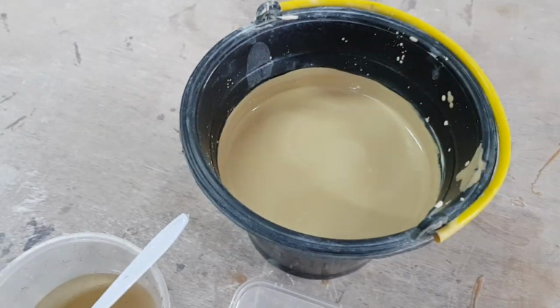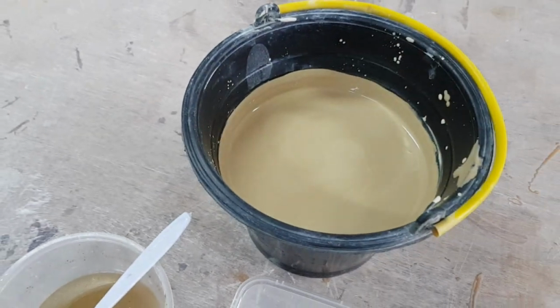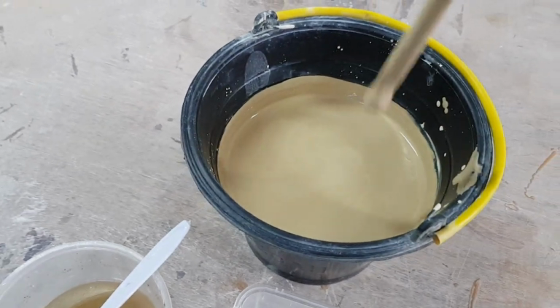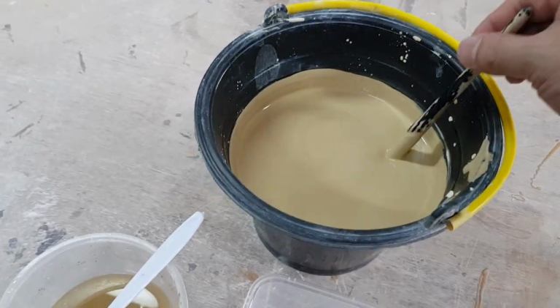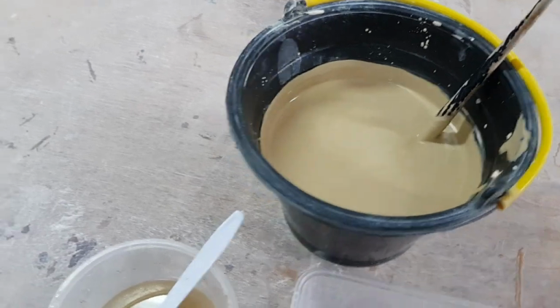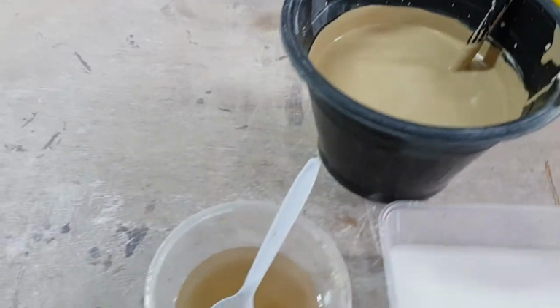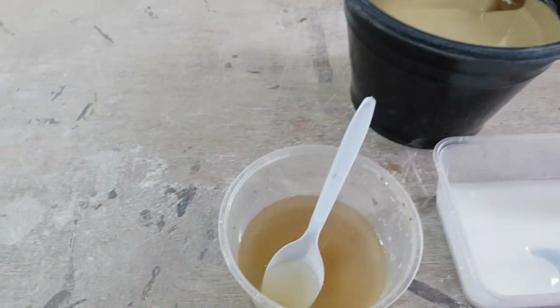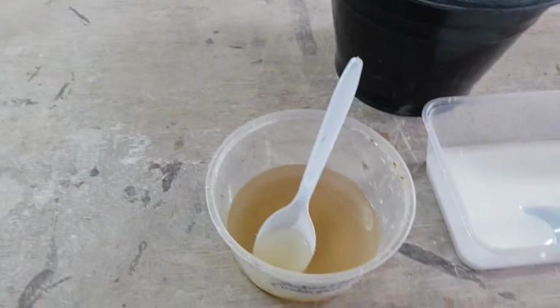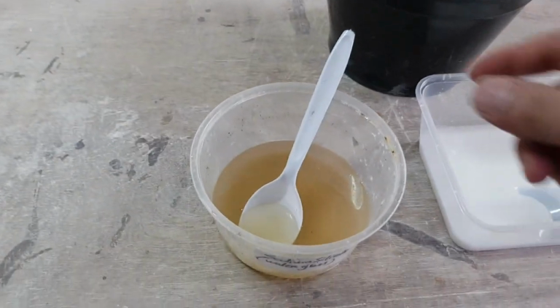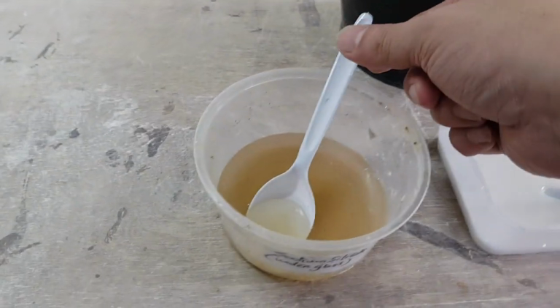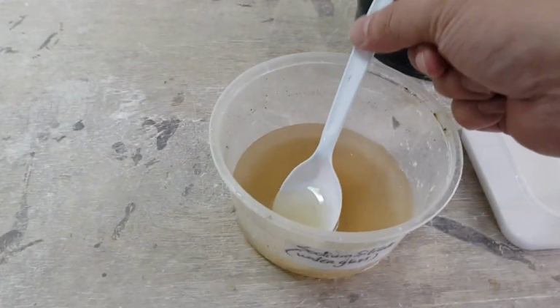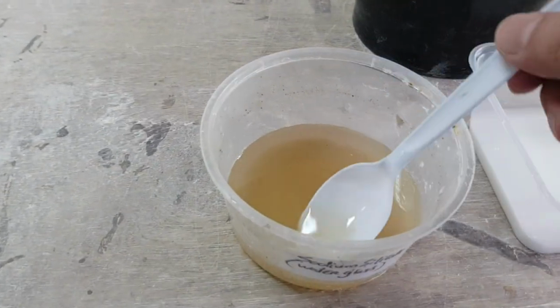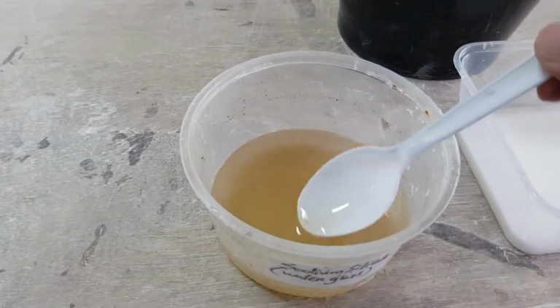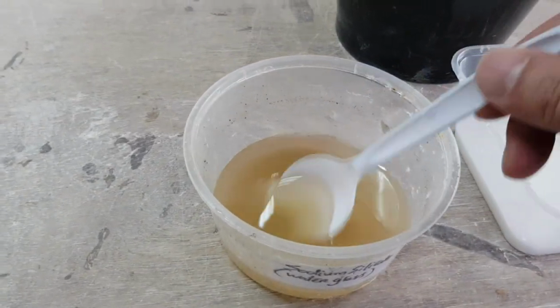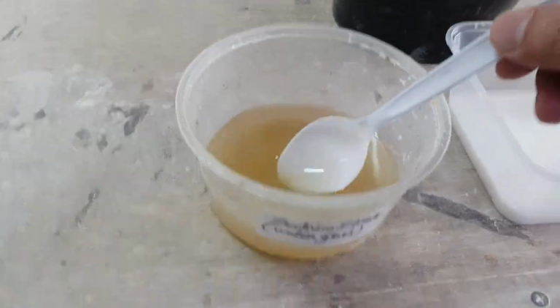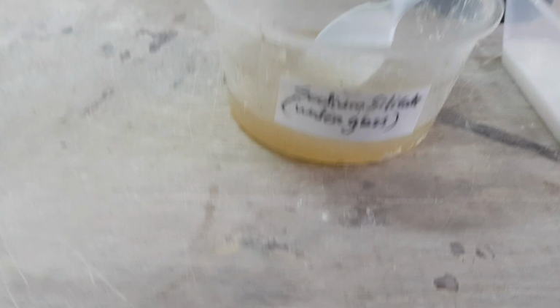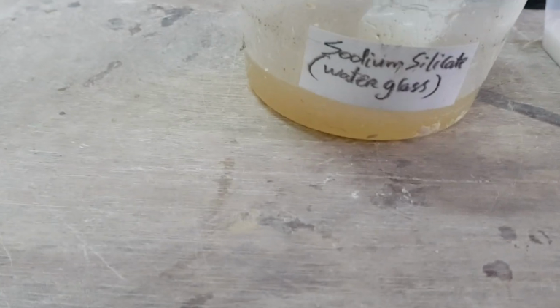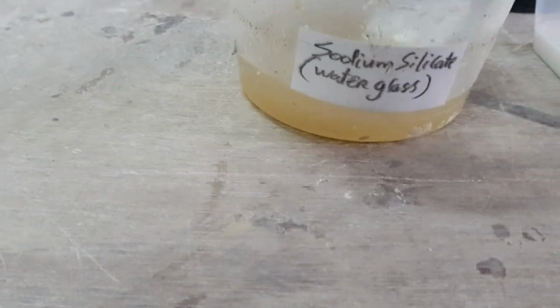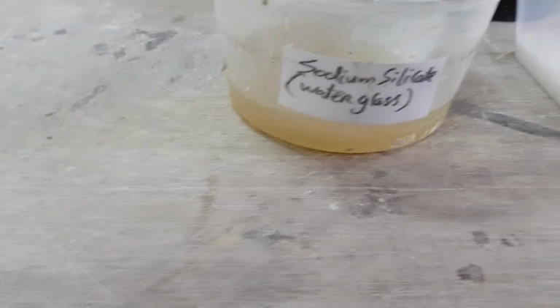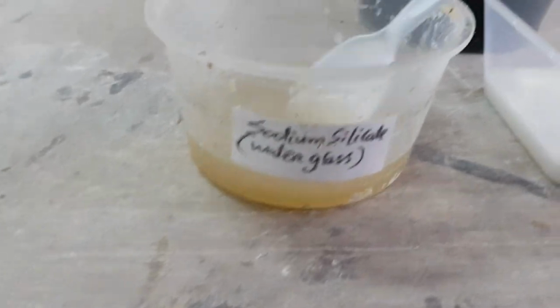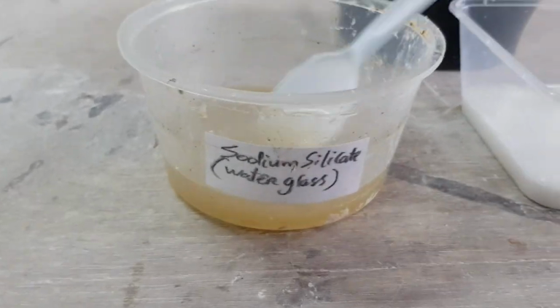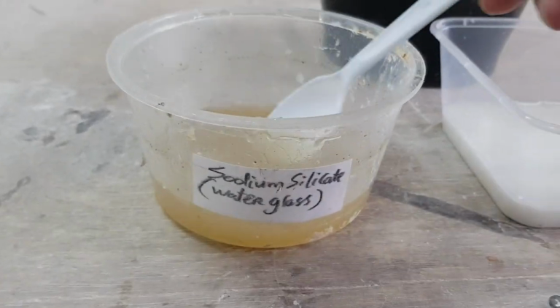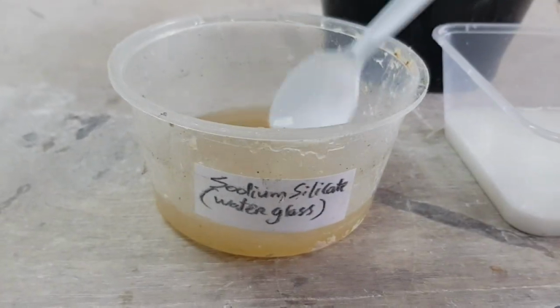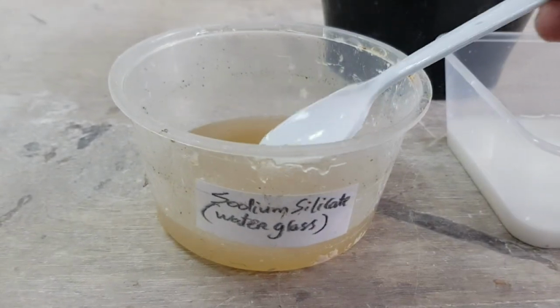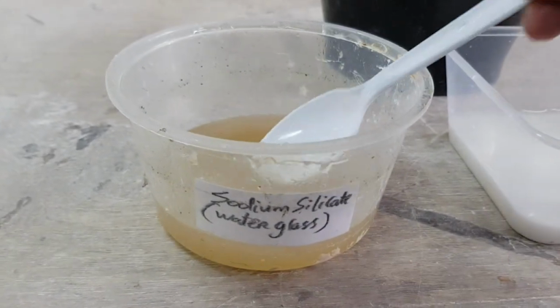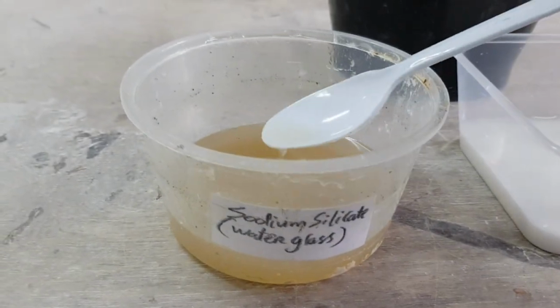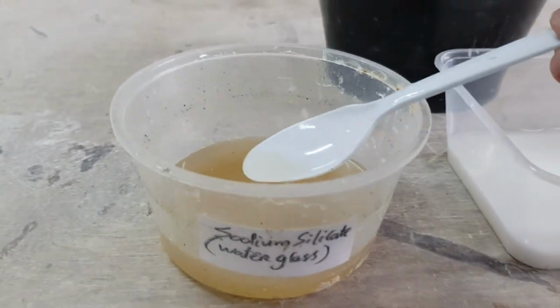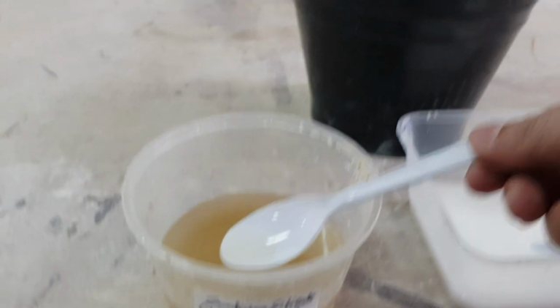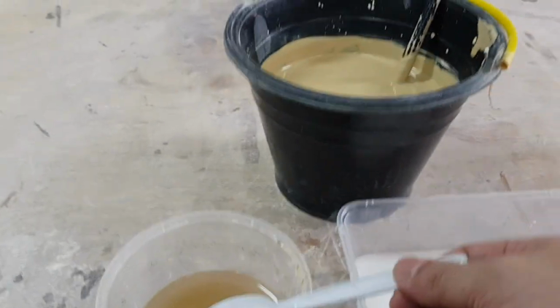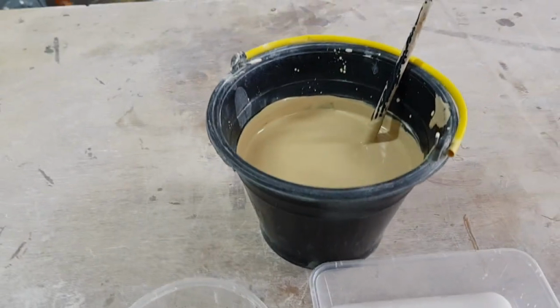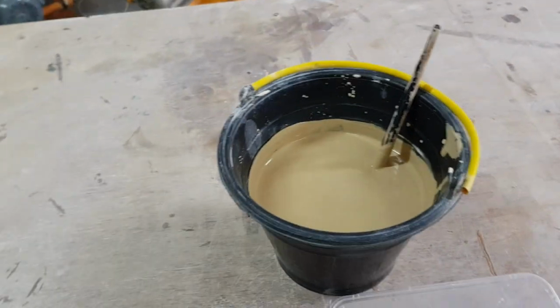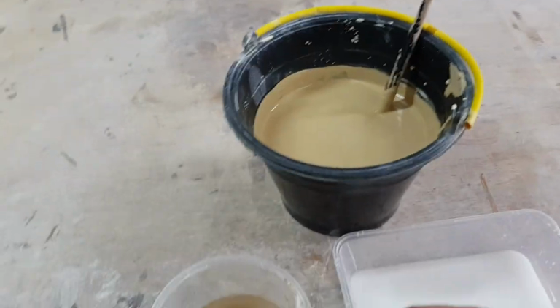The ingredient that actually makes the solution into a casting slip is sodium silicate, also called water glass. Just about two drops — don't put too much.